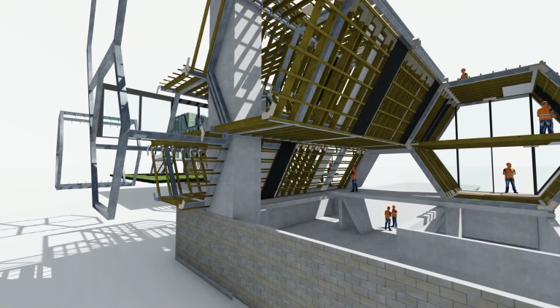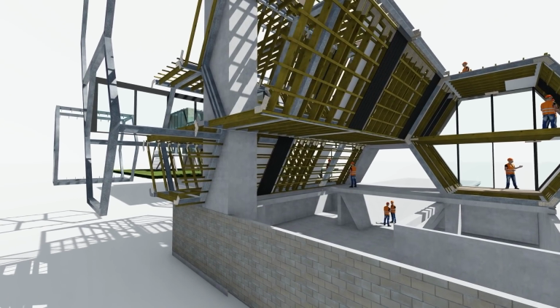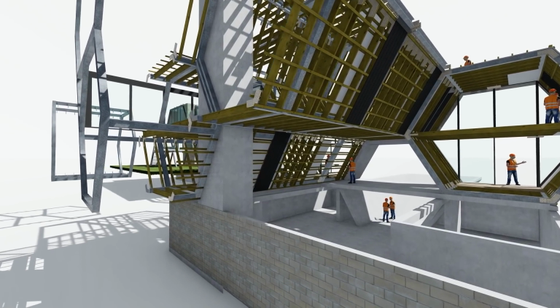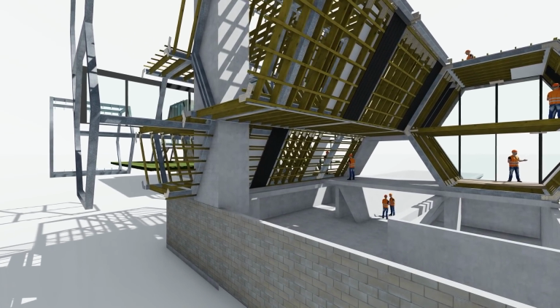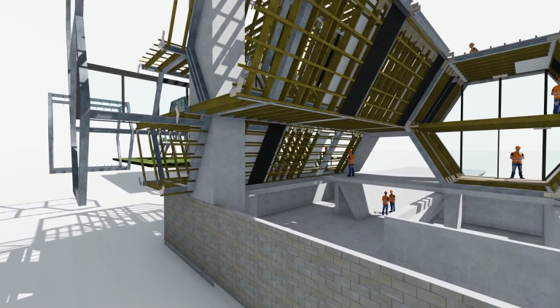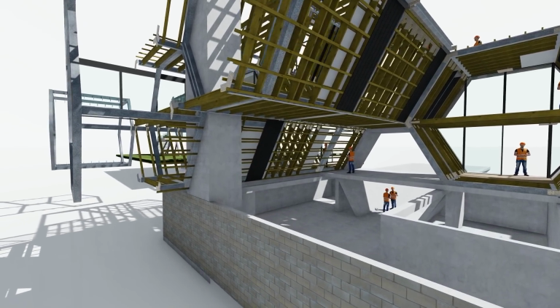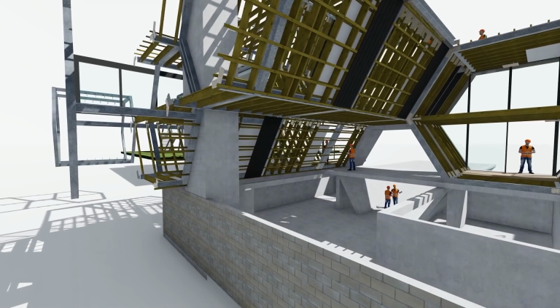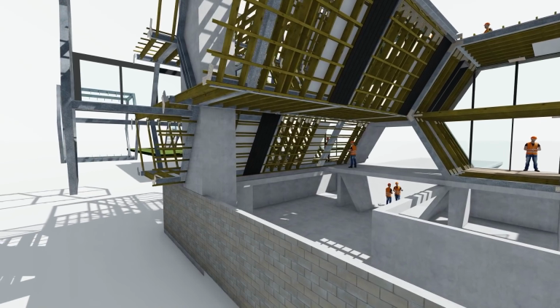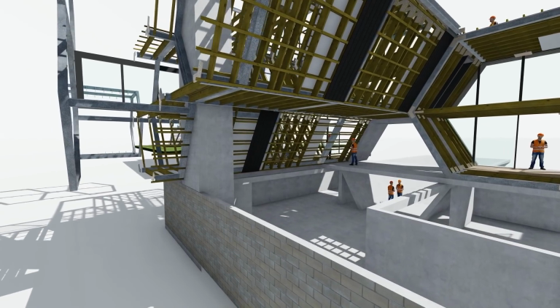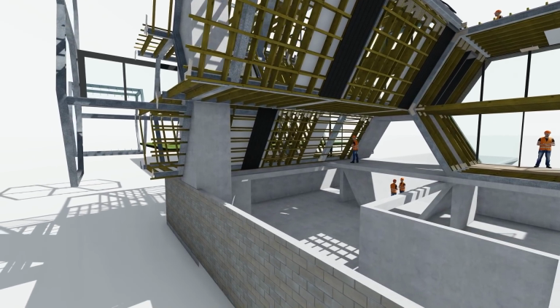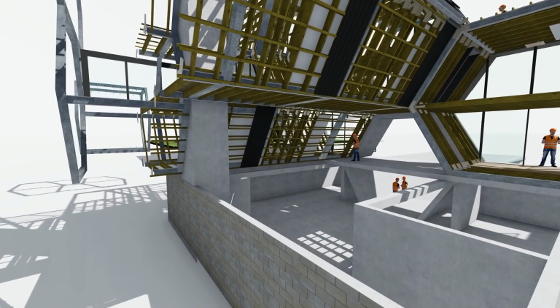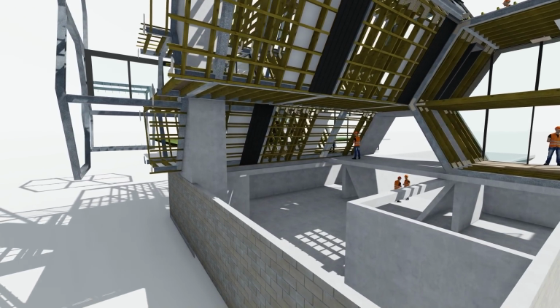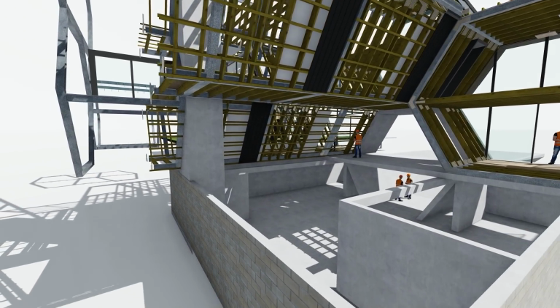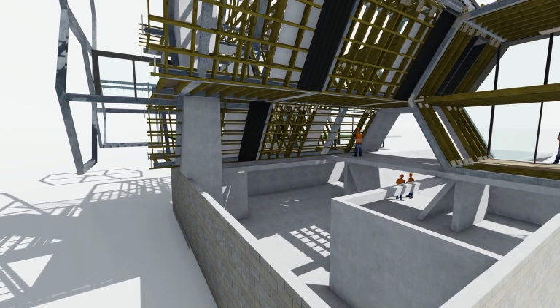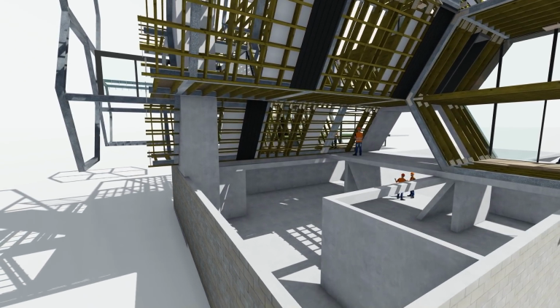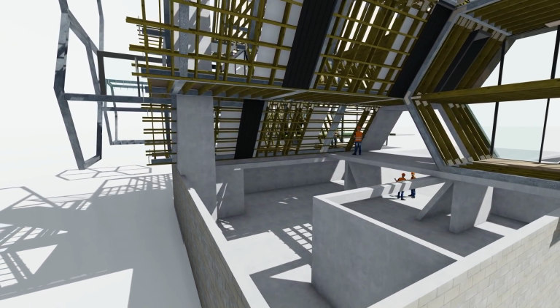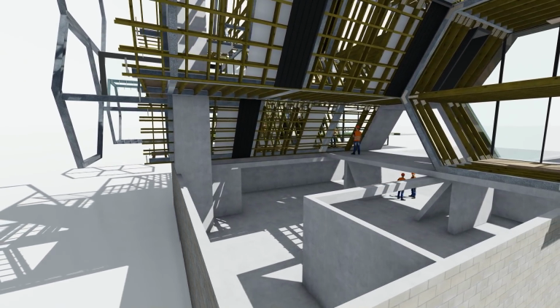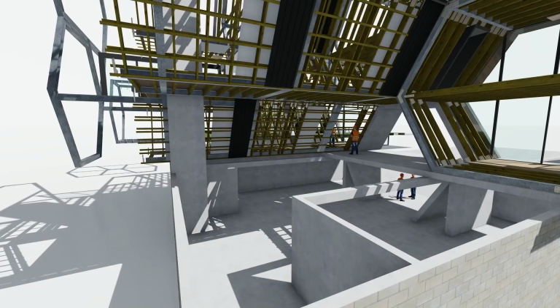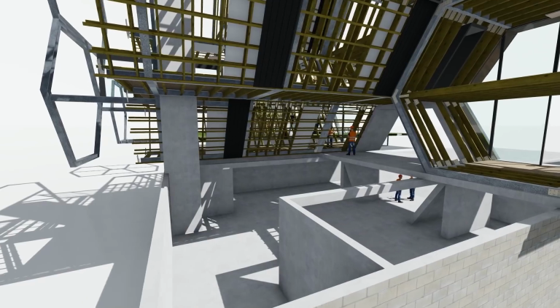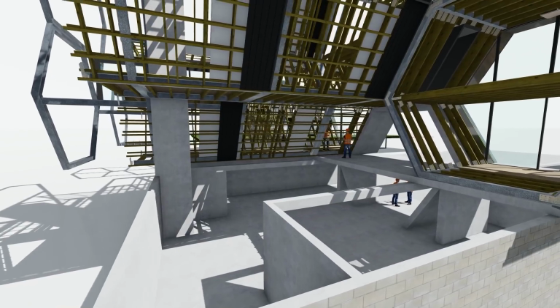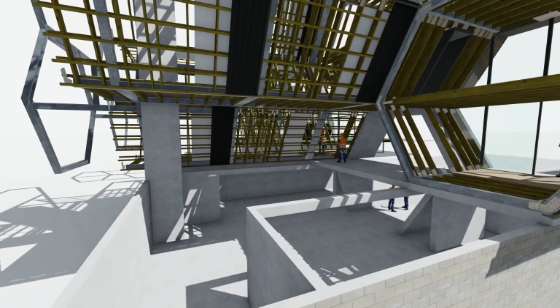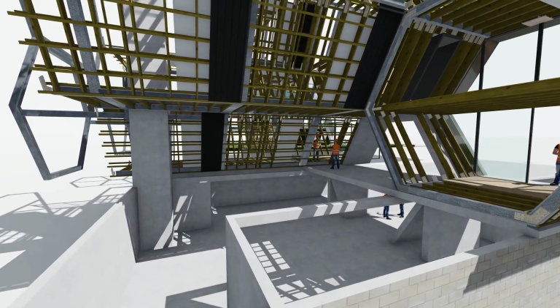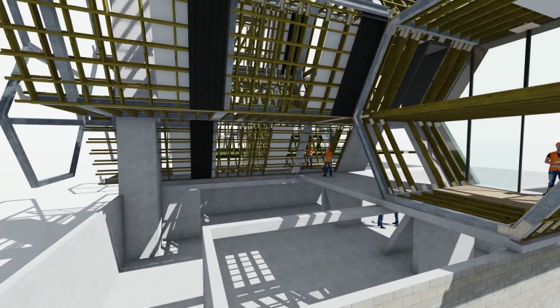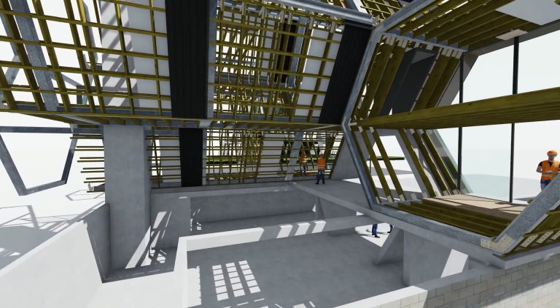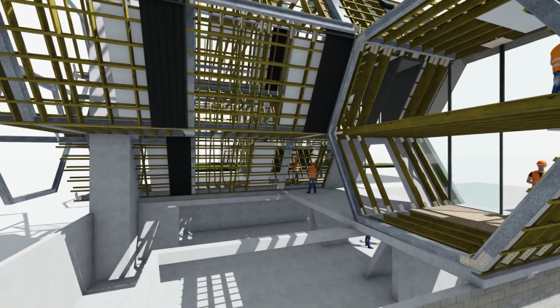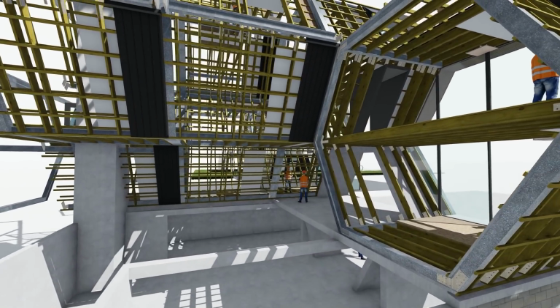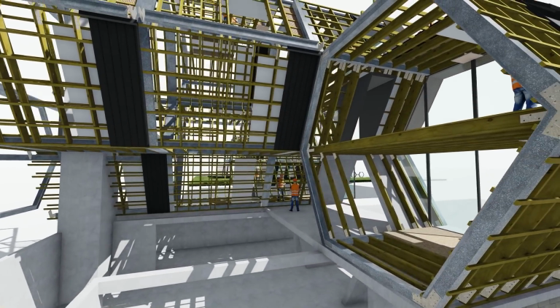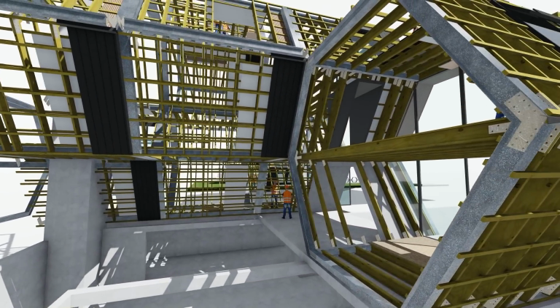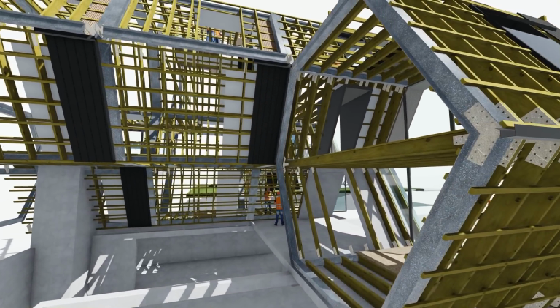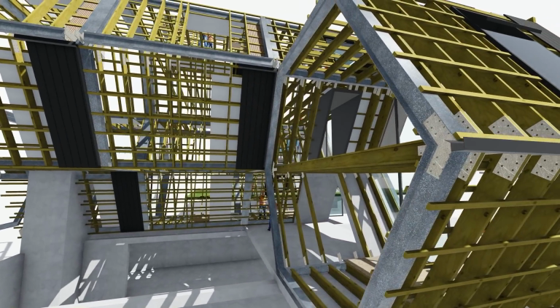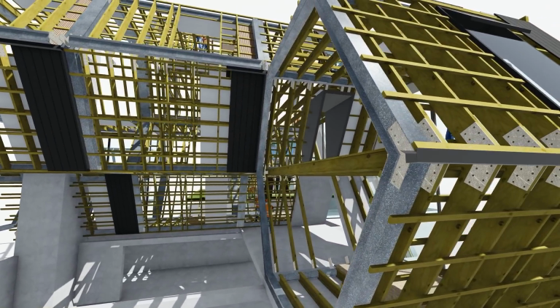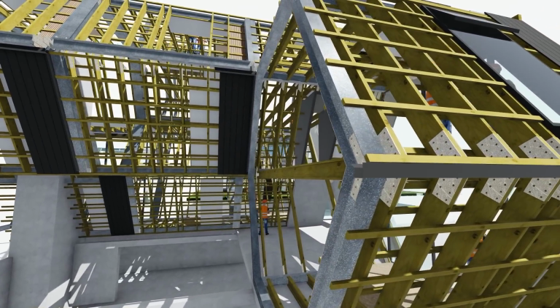You can get a bit of a sense of the basement — that's all been done, all the concrete's been put in, and the concrete floor on top of the basement is all put in.